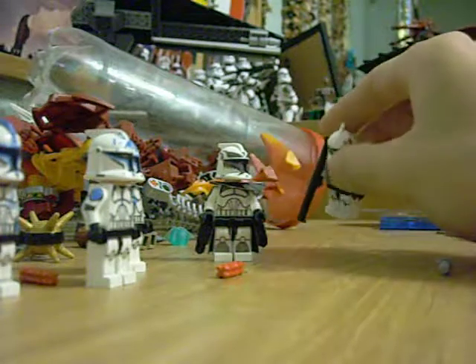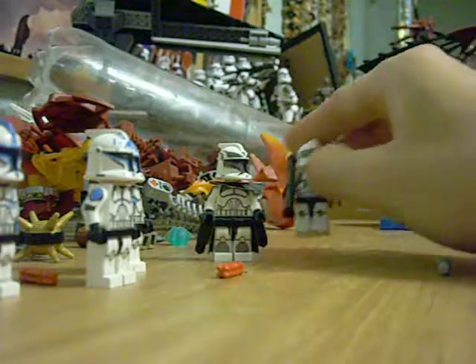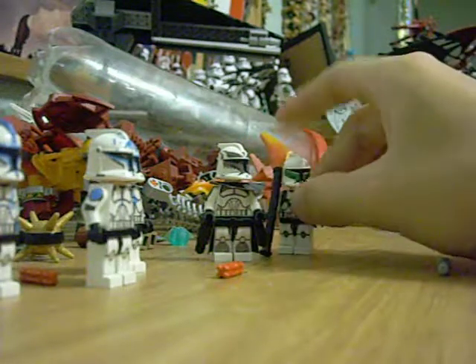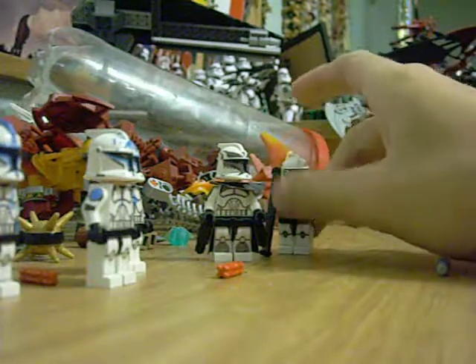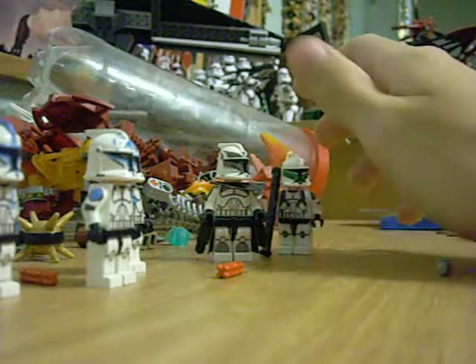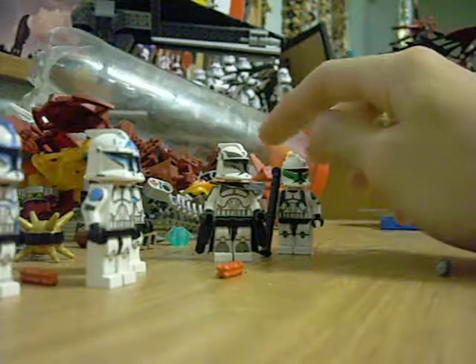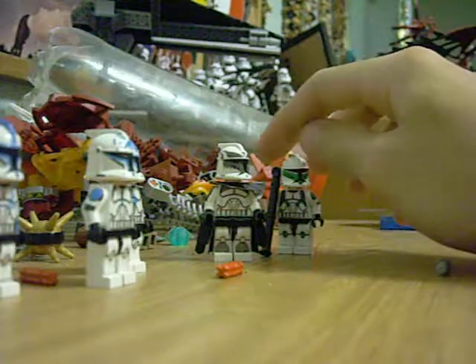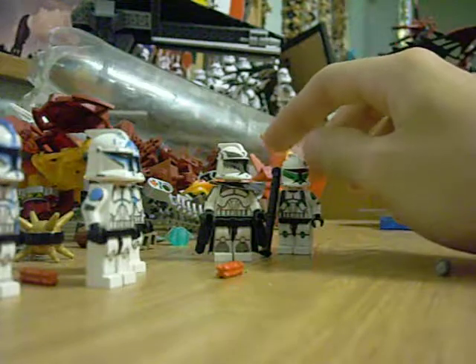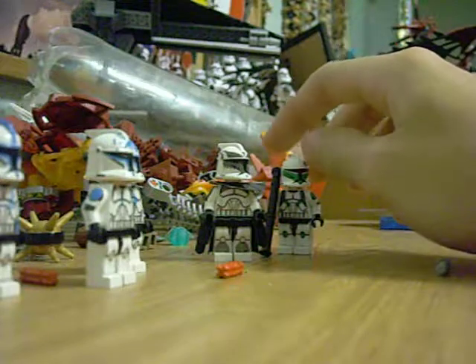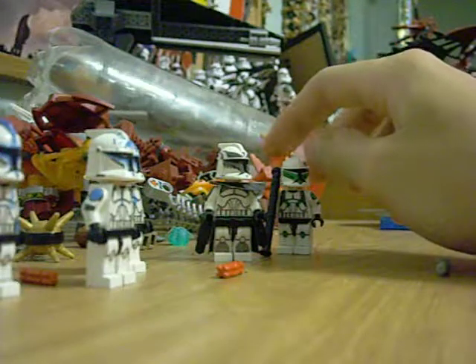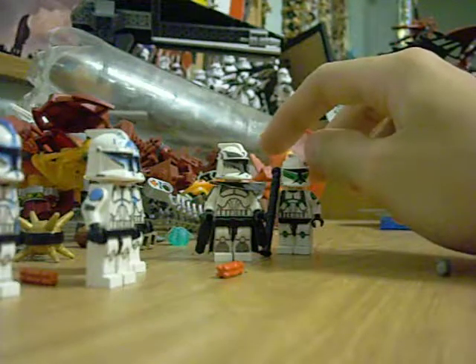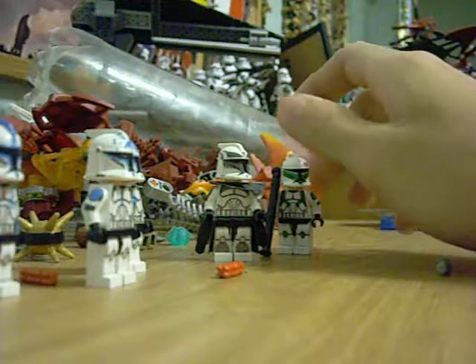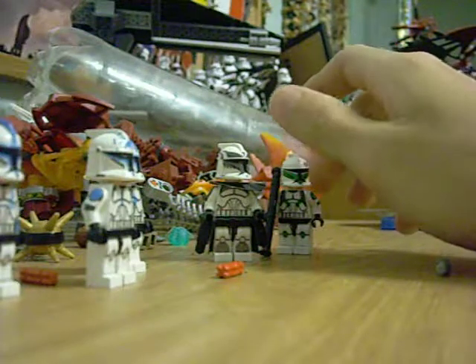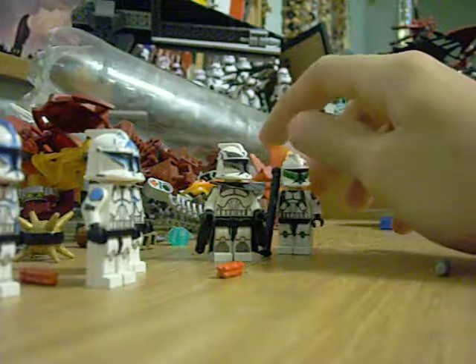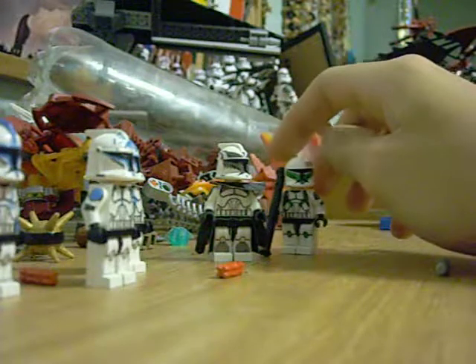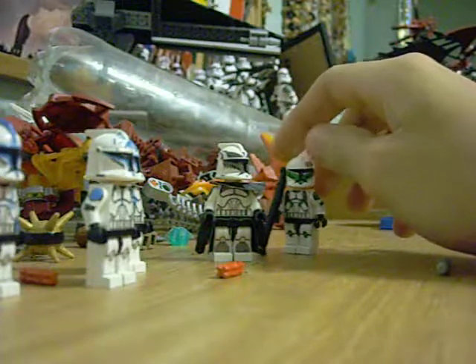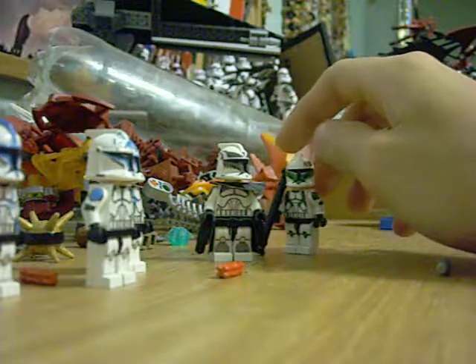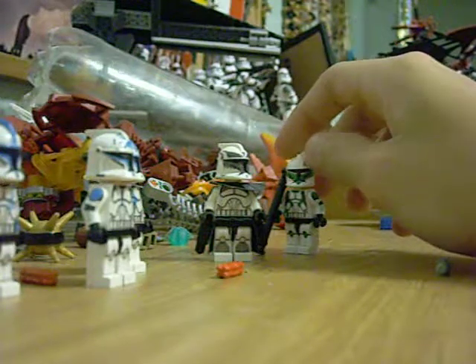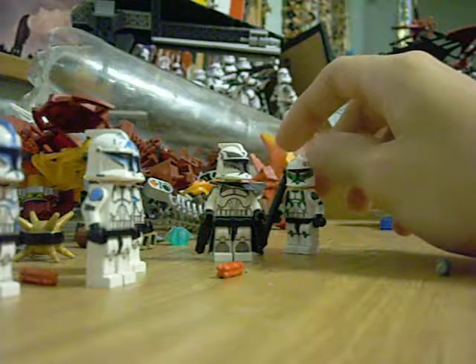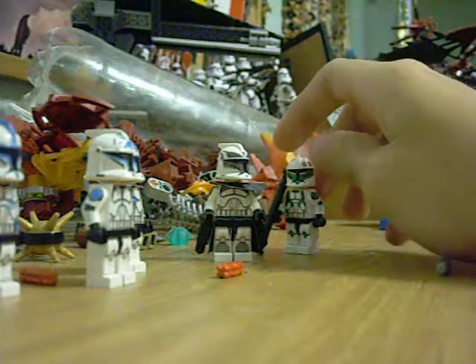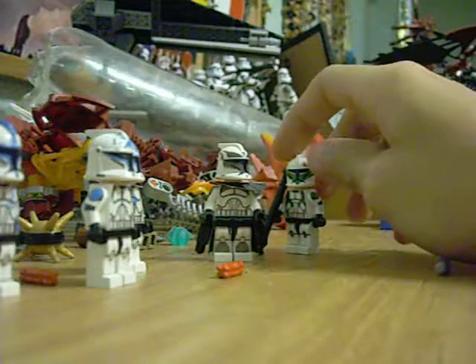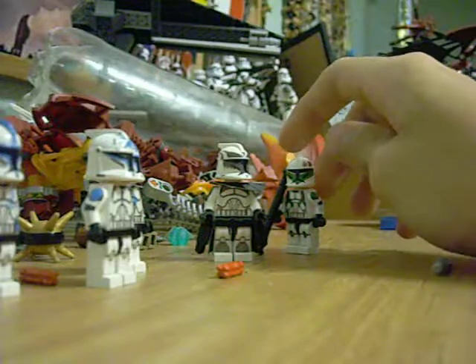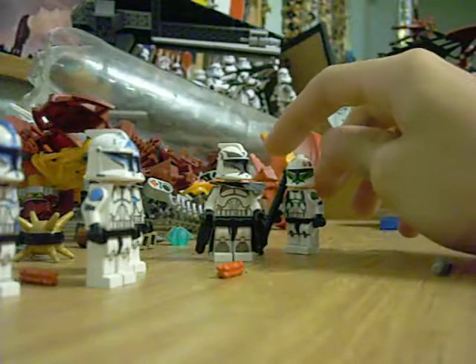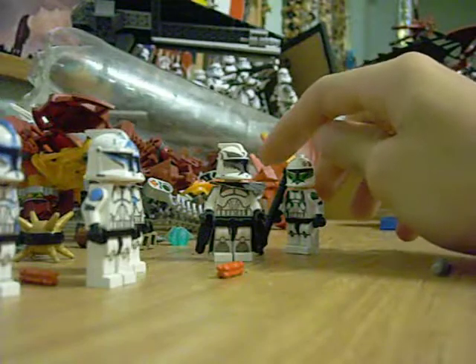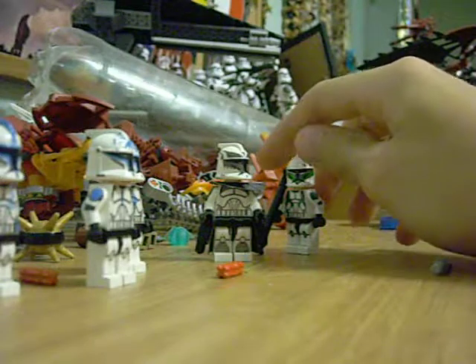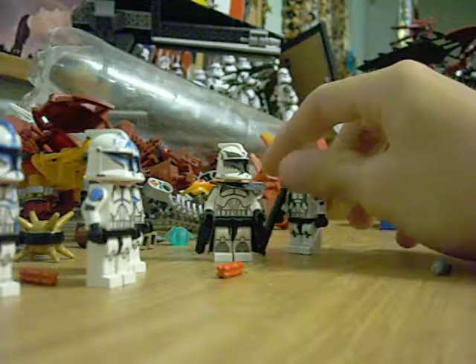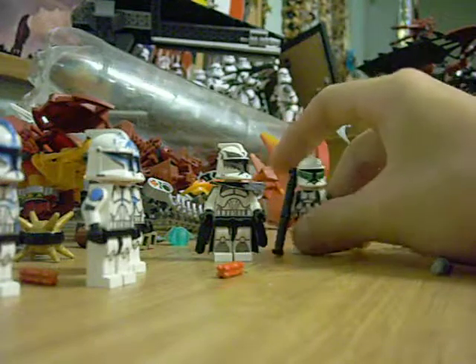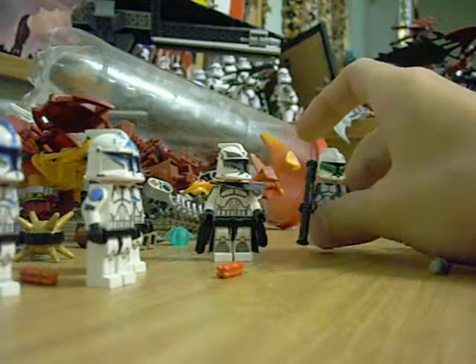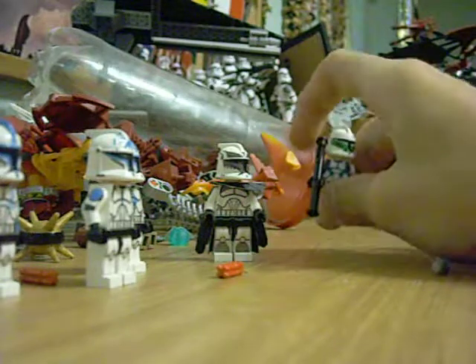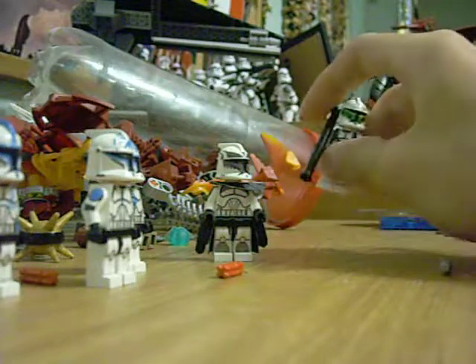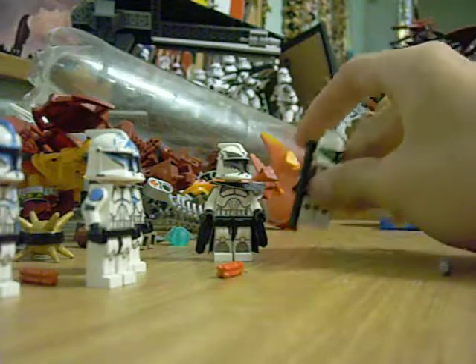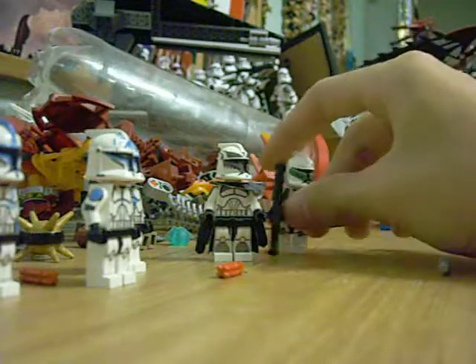So you guys haven't seen these clones yet. I was going to have Commander Bly in this as well, but because his lady castle decided to tear, I had to cancel that. And Havoc as well — very annoying.